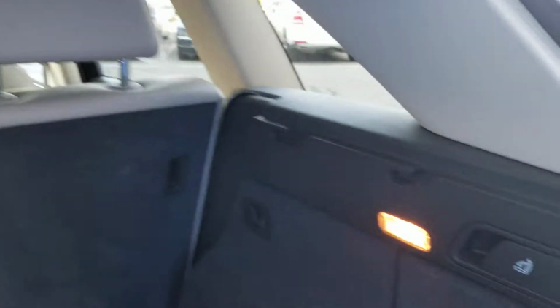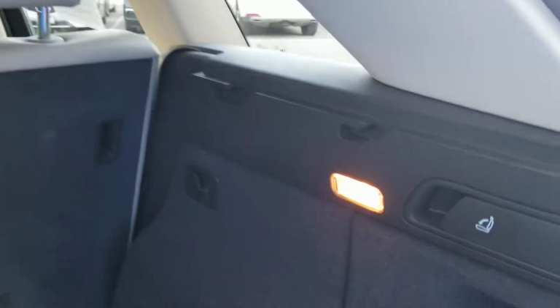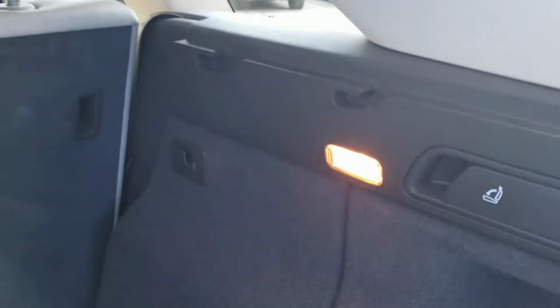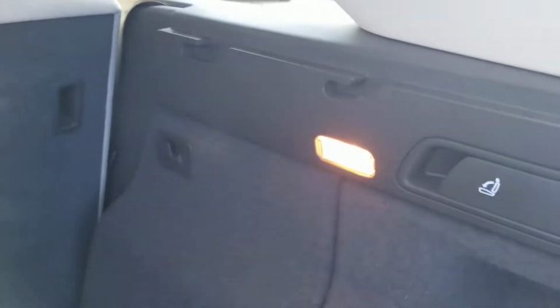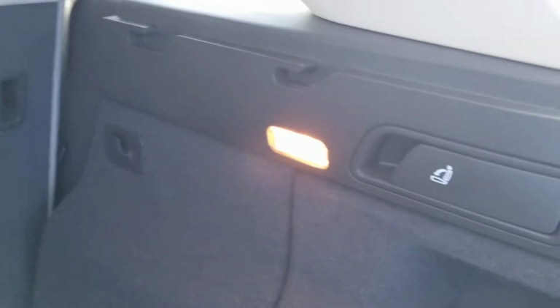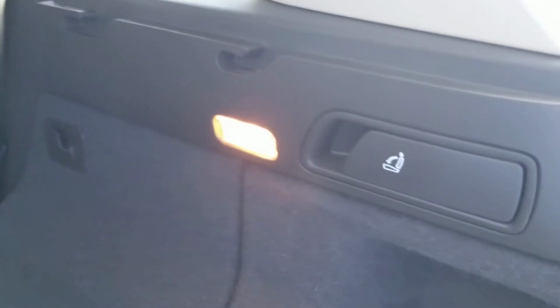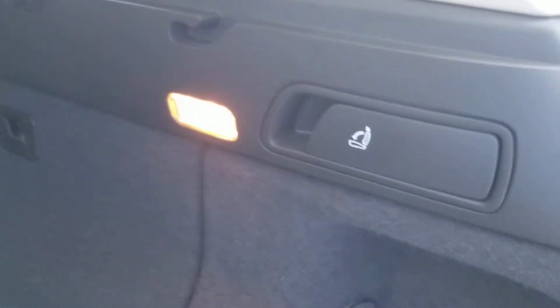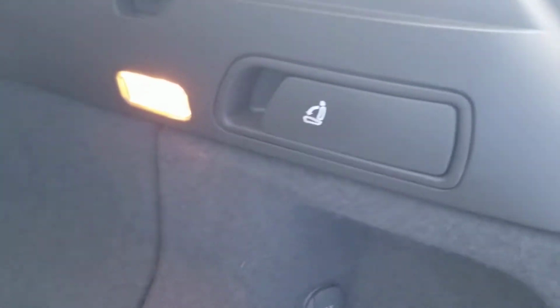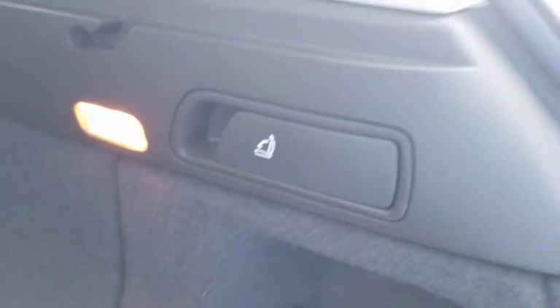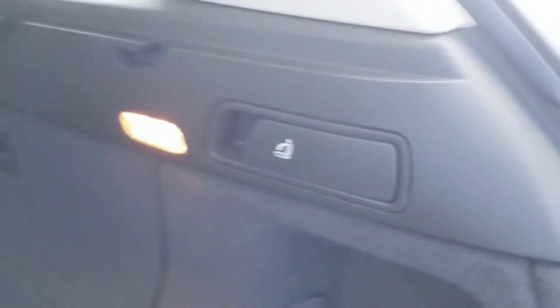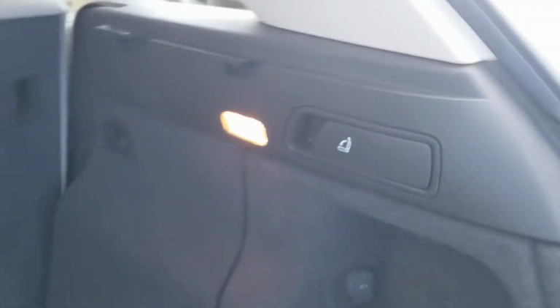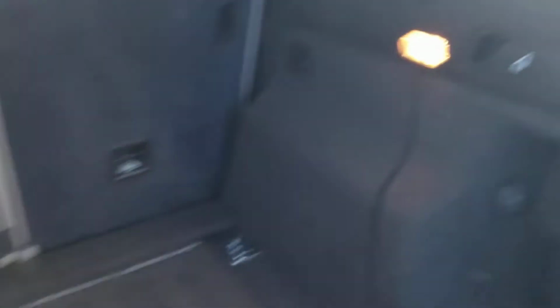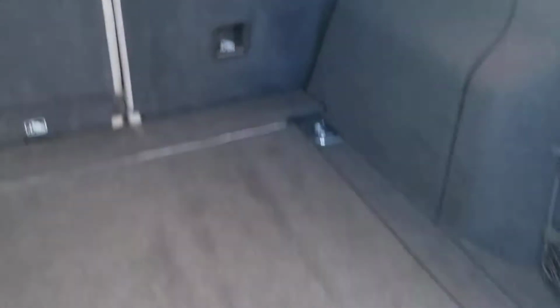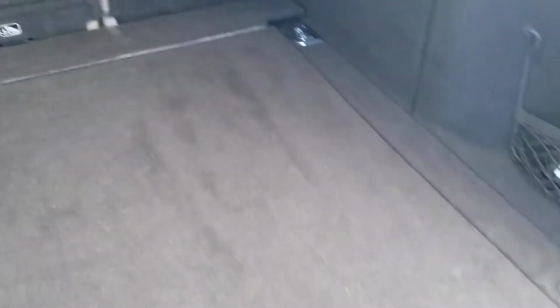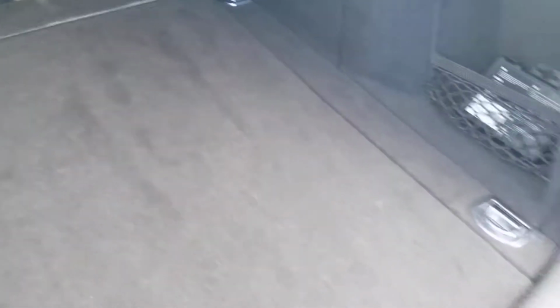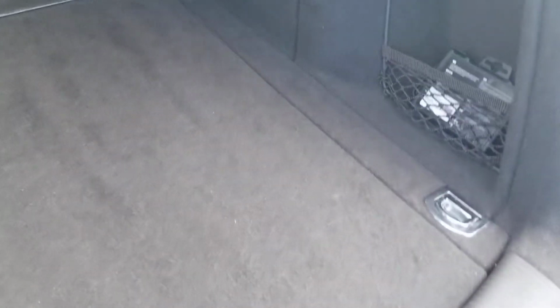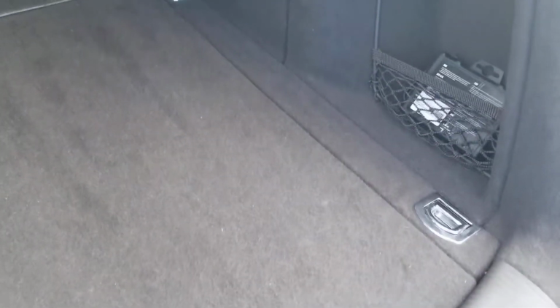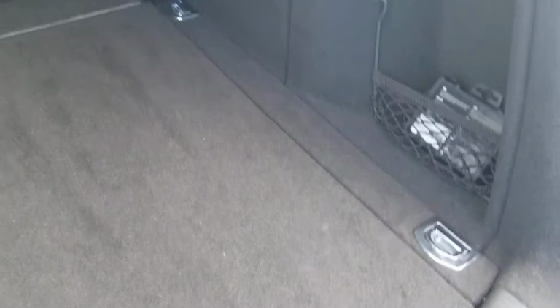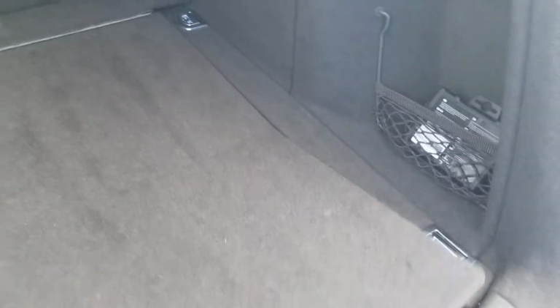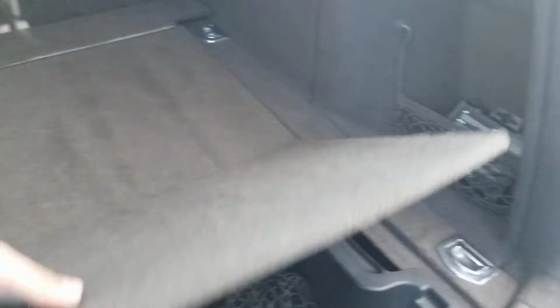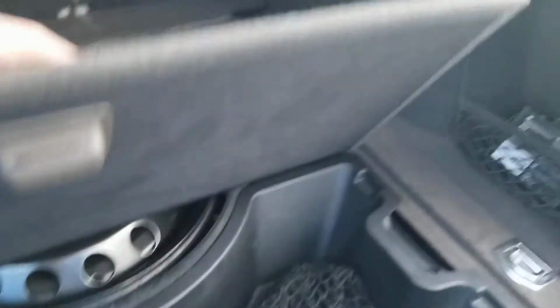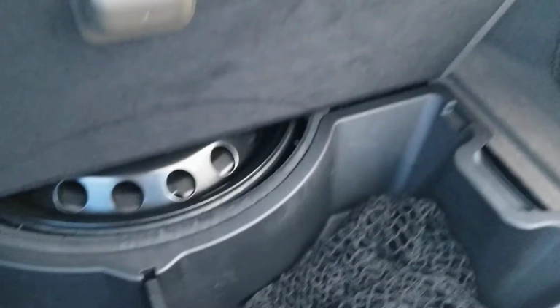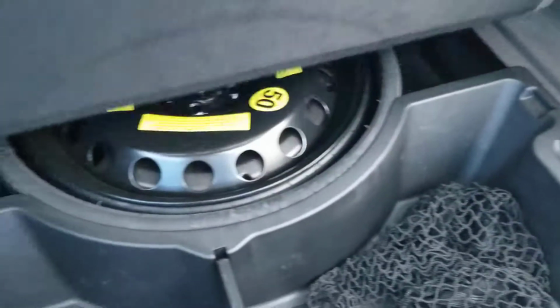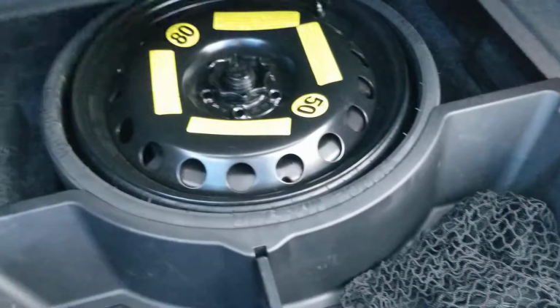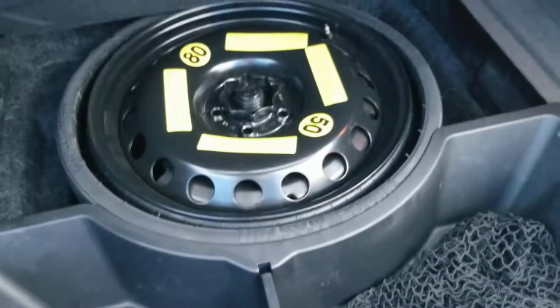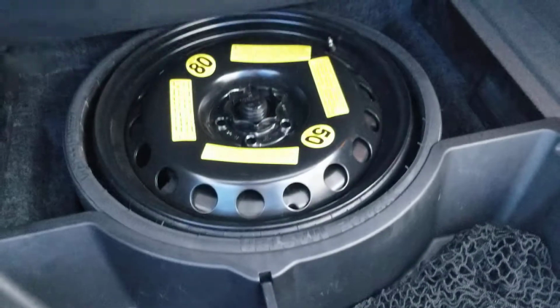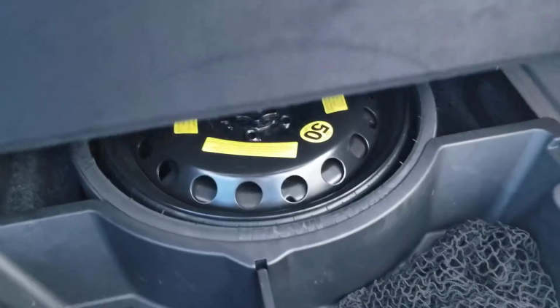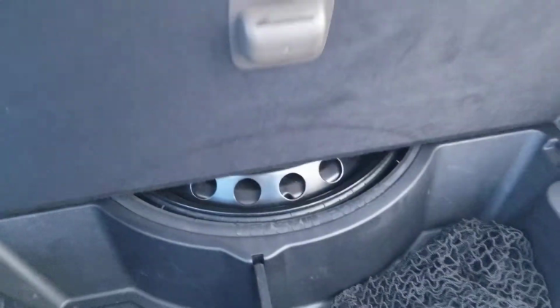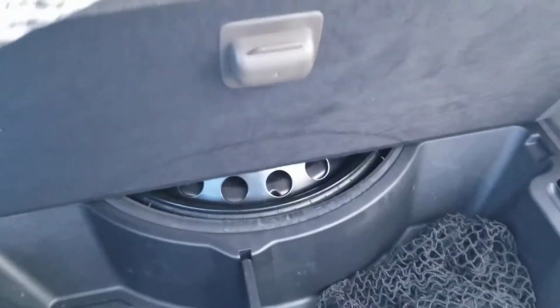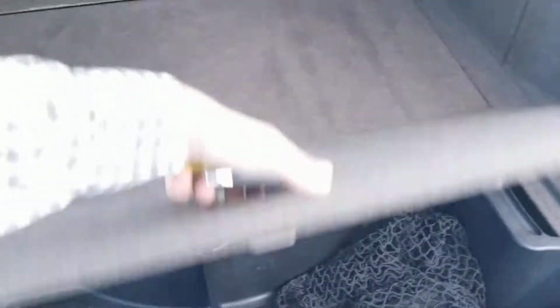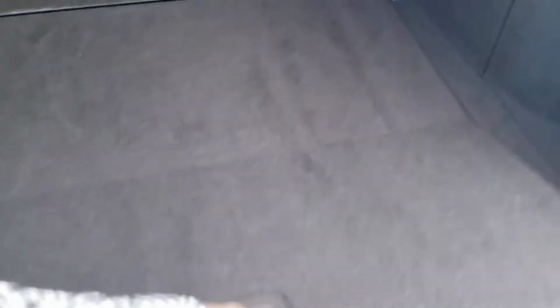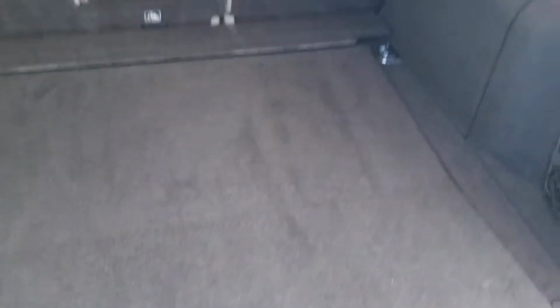Now you can see here in the back it's plenty roomy enough to fit everything you'll need, and it has a spare right there.